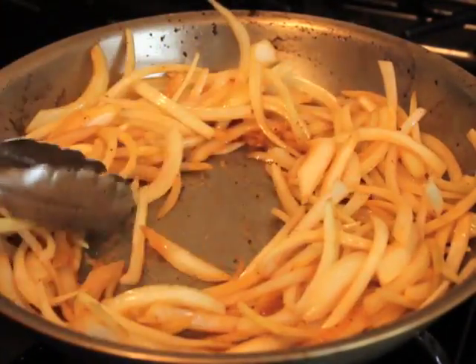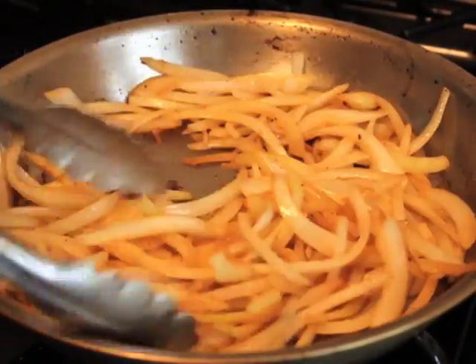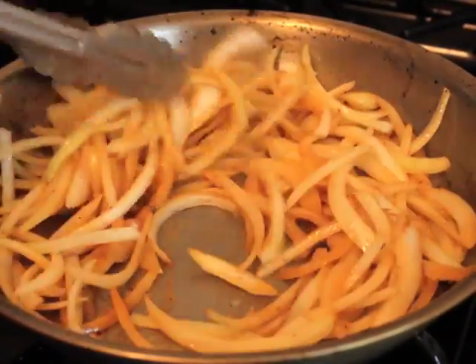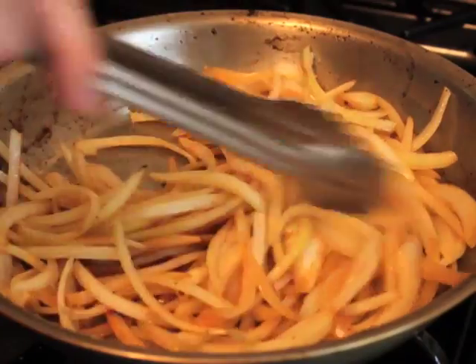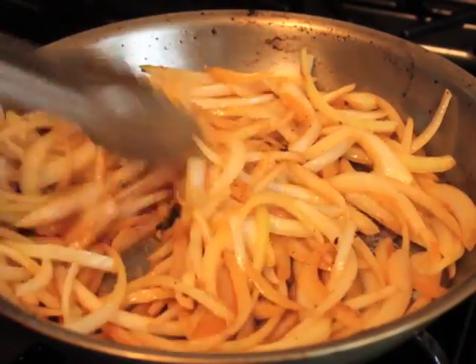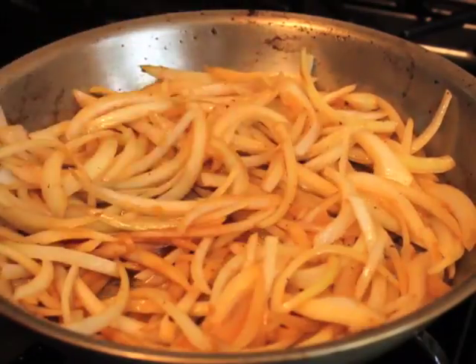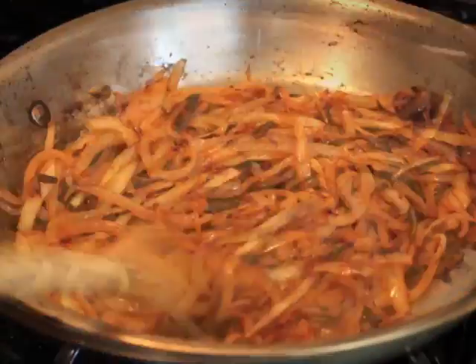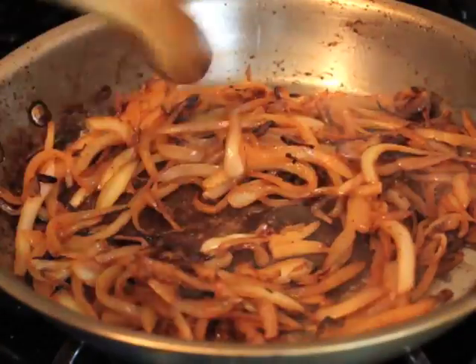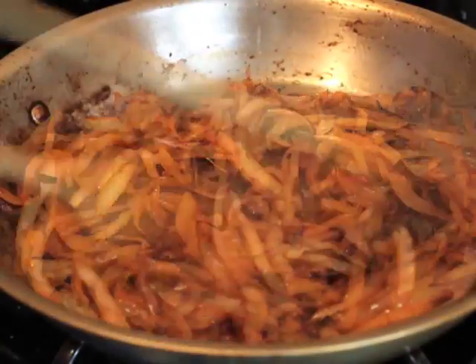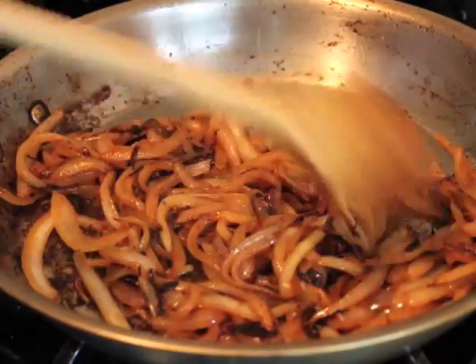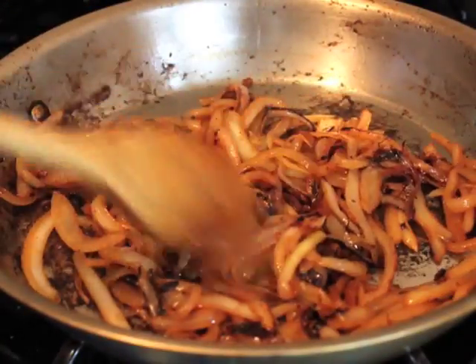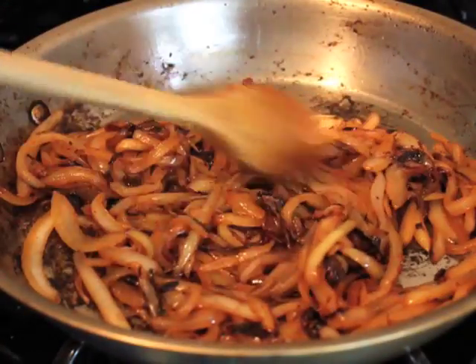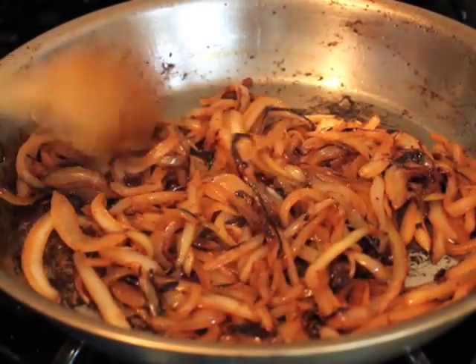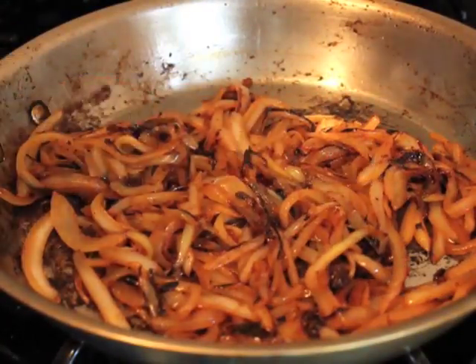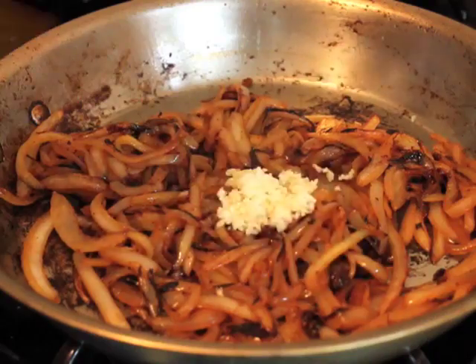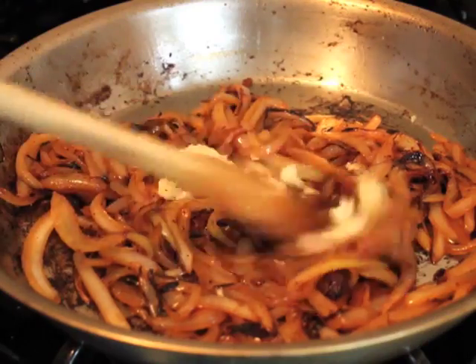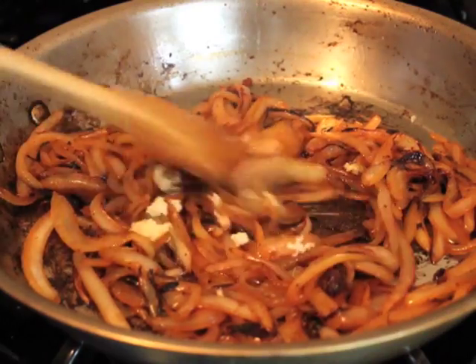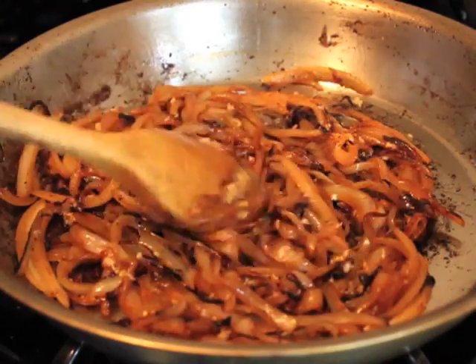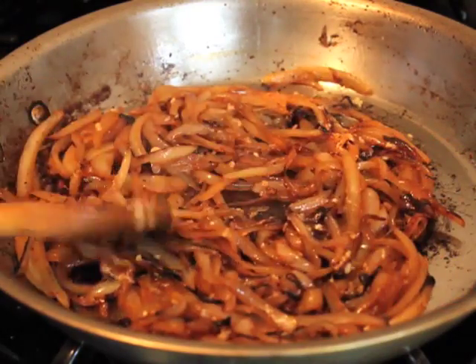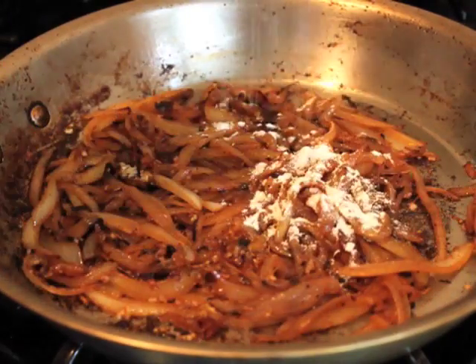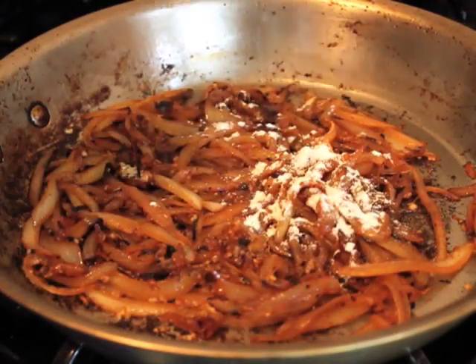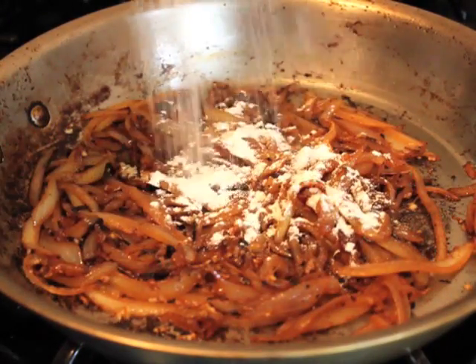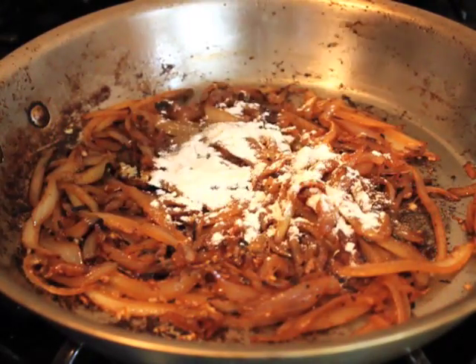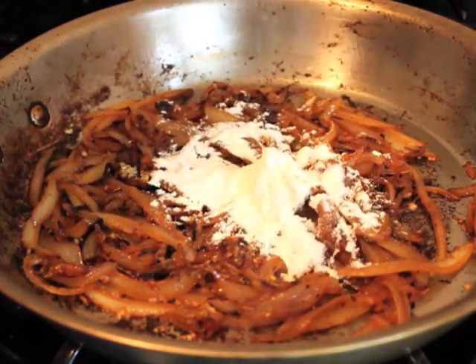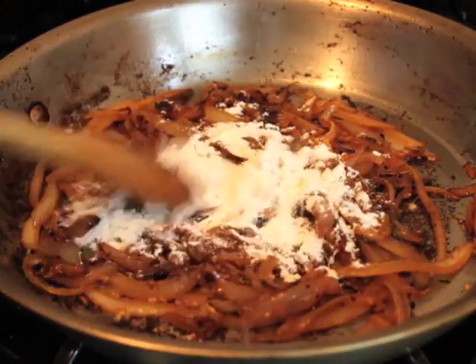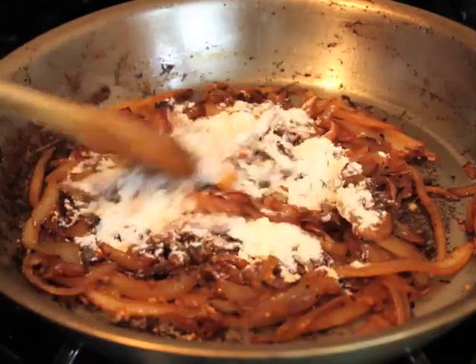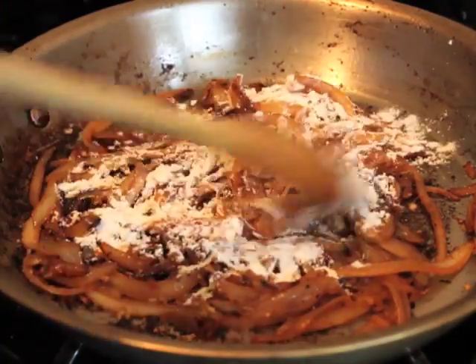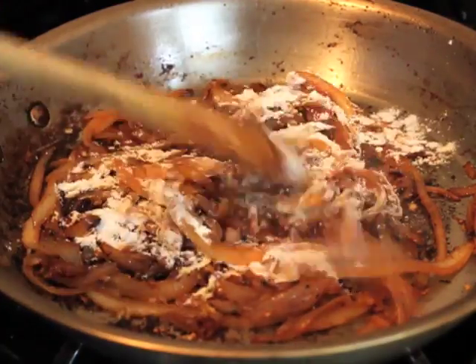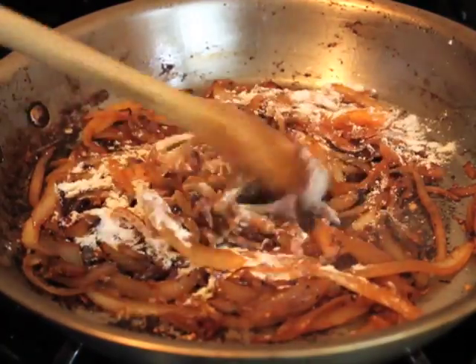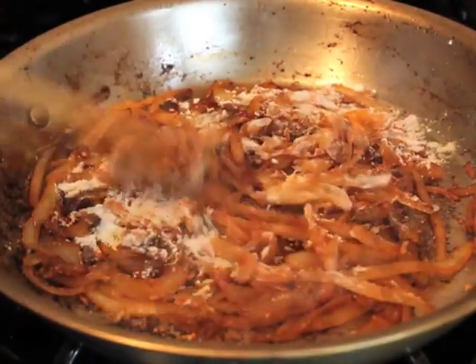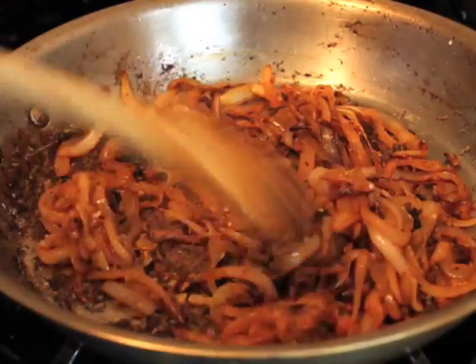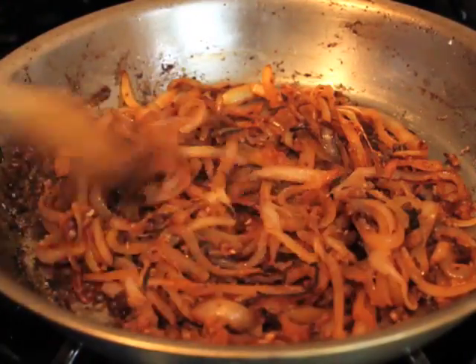That salt is going to draw some of the water out of the onions, and you can see how it kind of deglazes the bottom of the pan. After they're really dark brown, go ahead and add your garlic — that just gets one minute. Then we're going to add our flour, which gets about two minutes.